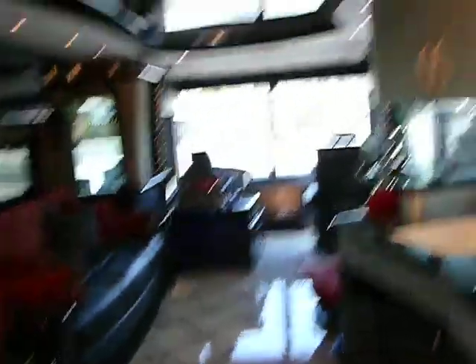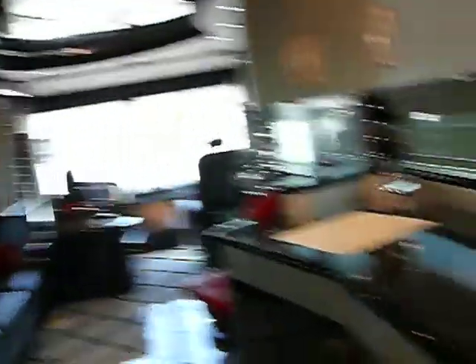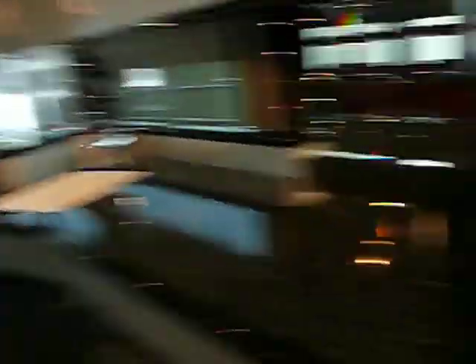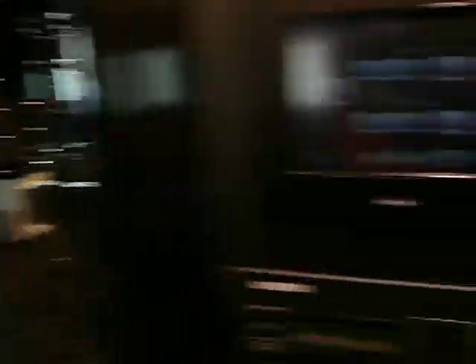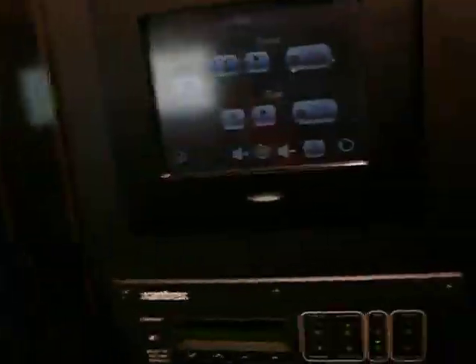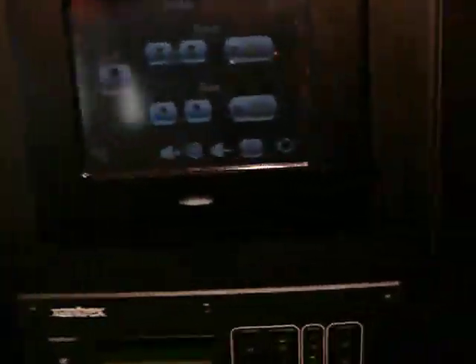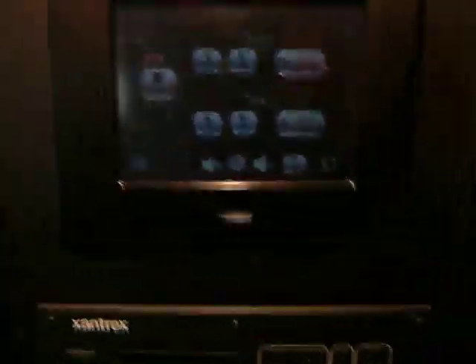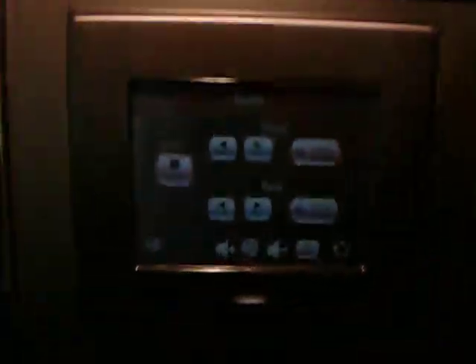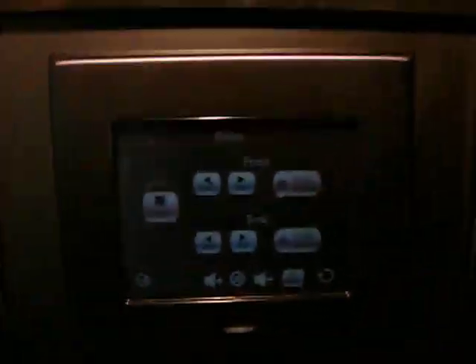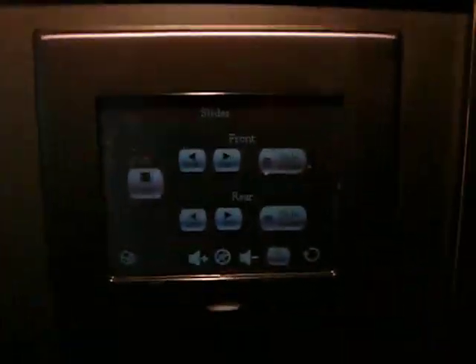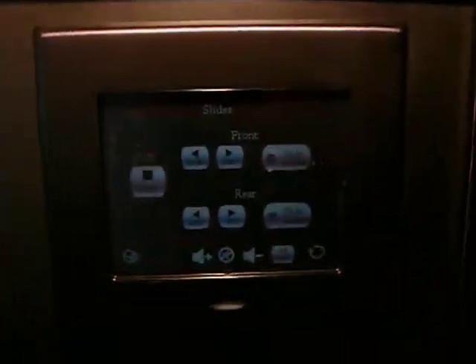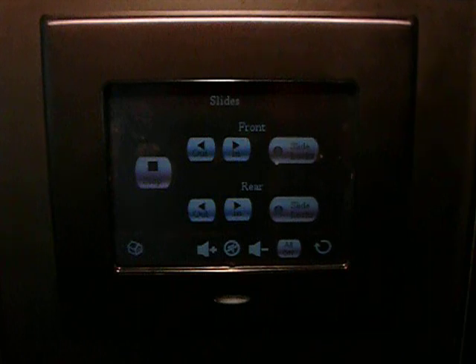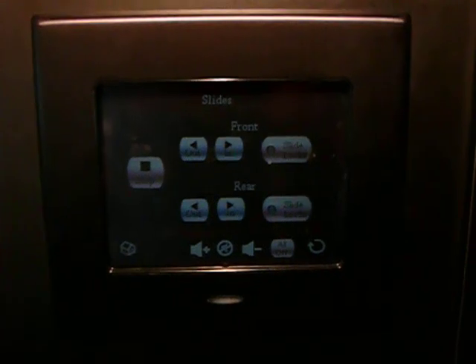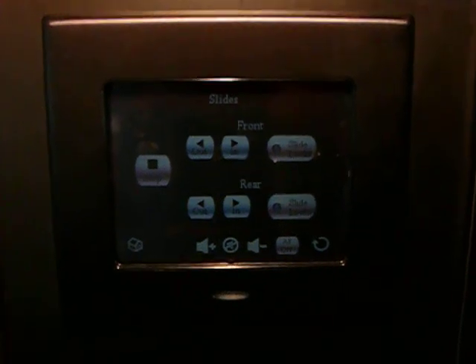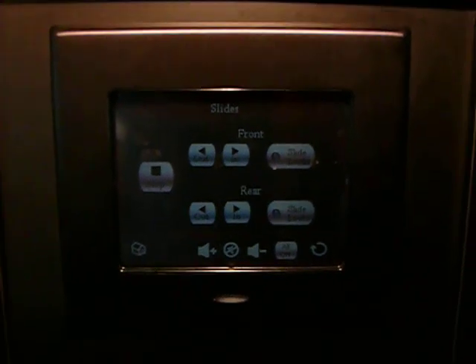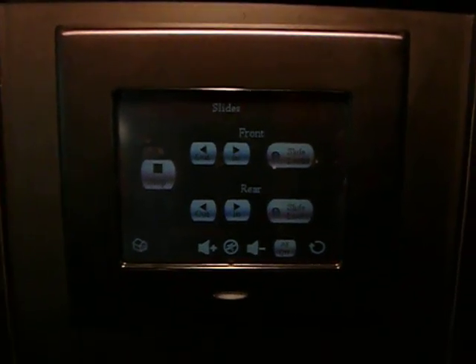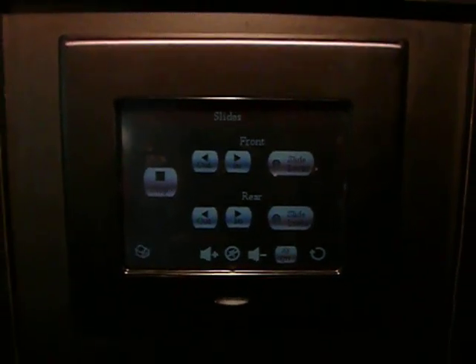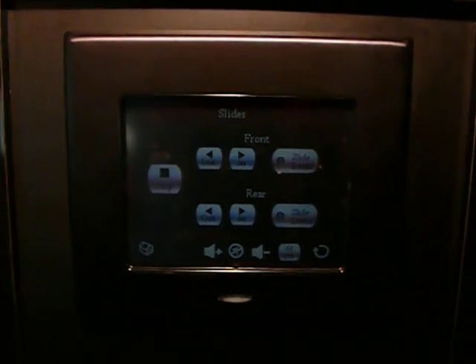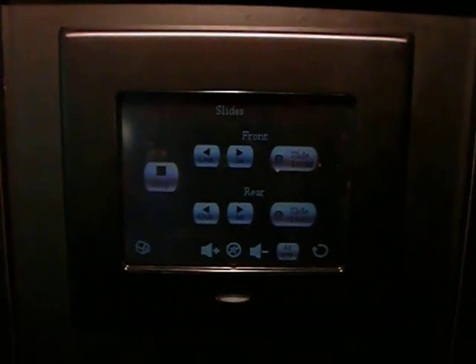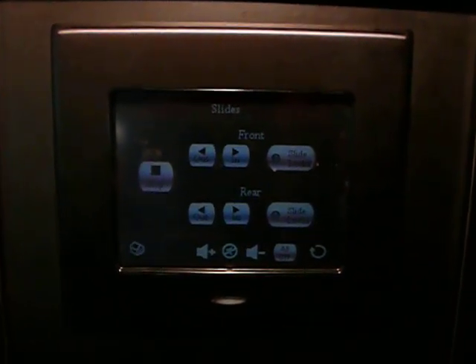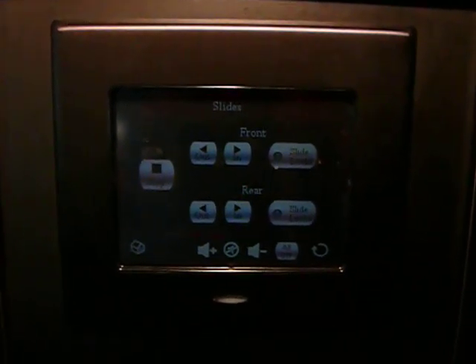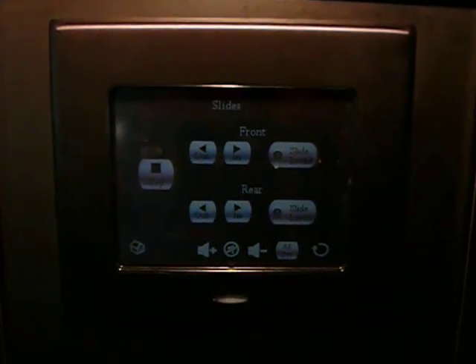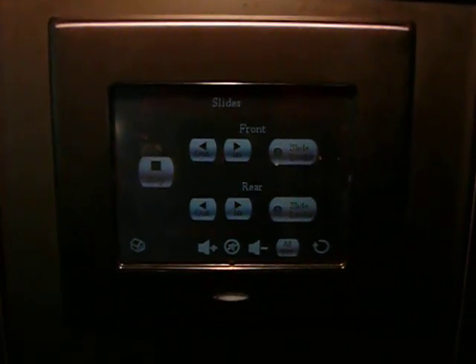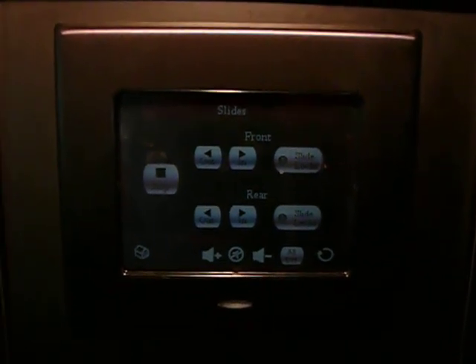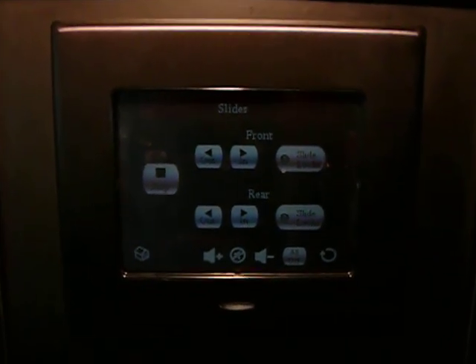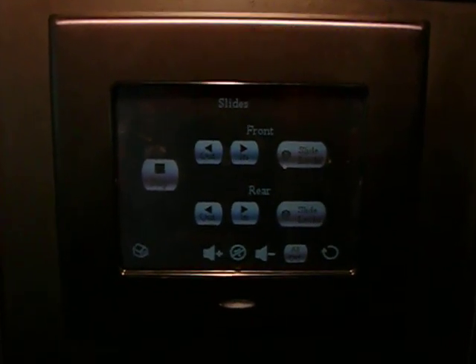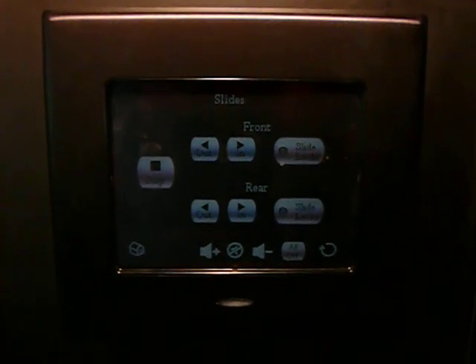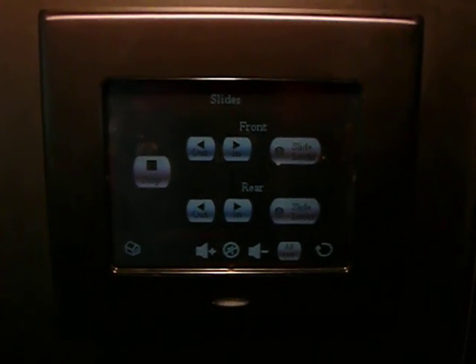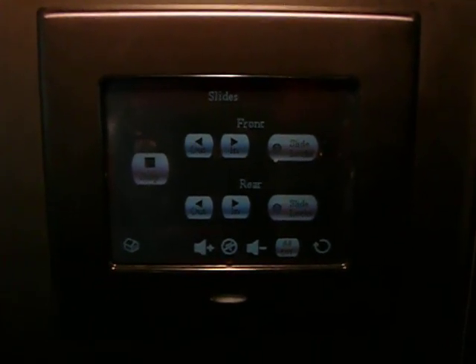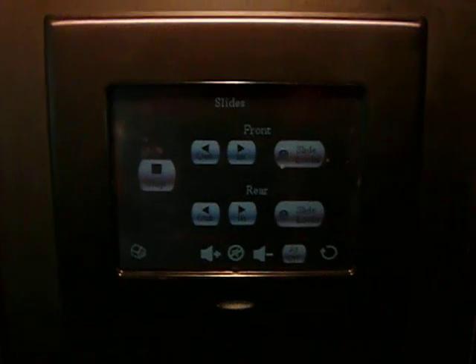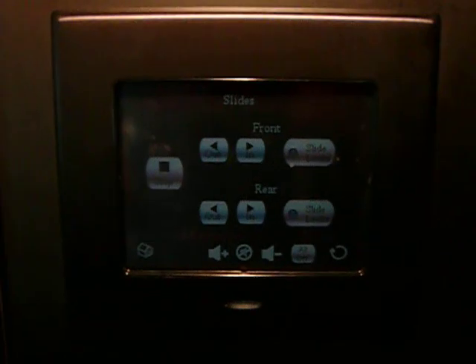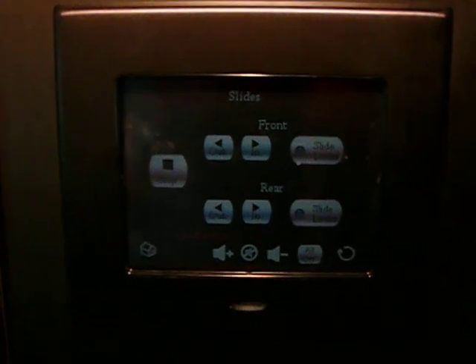The final touch screen pad is located here on the refrigerator. Again, this touch screen pad can operate all functions of the coach from either location, including the slides.